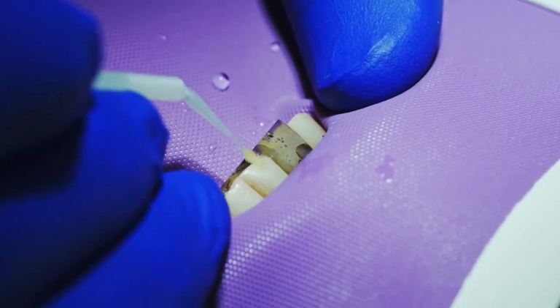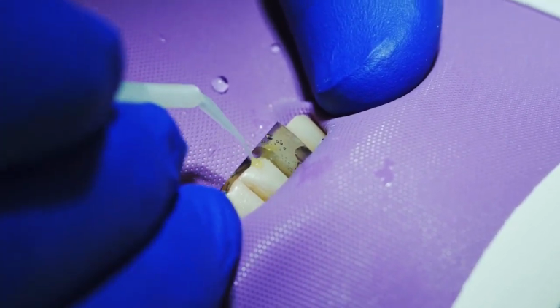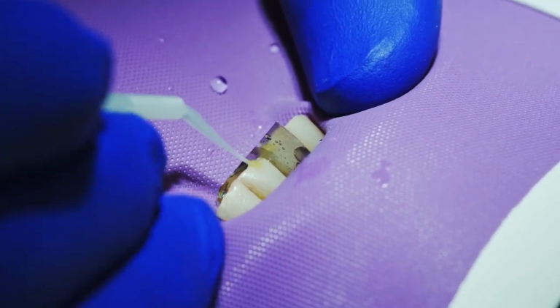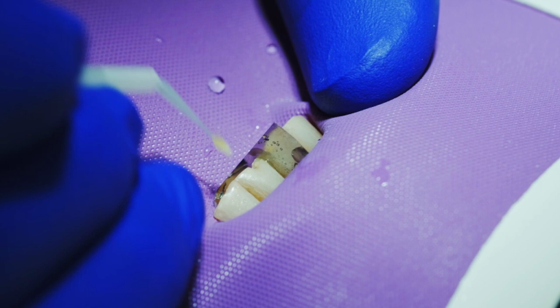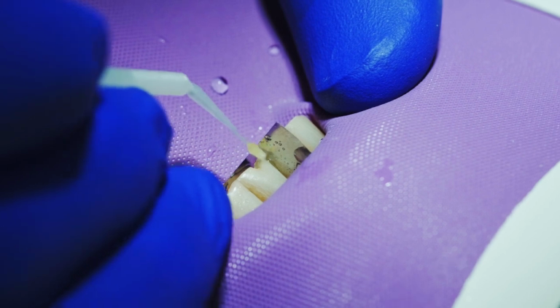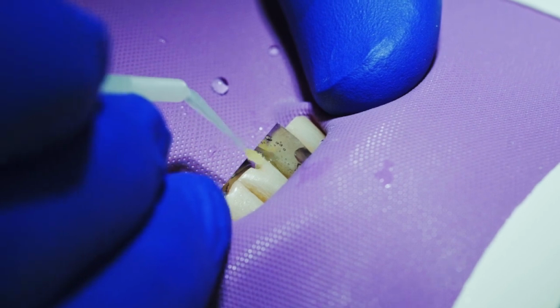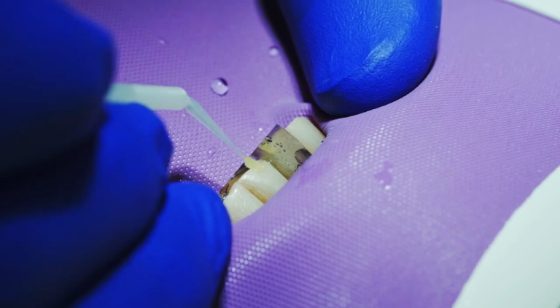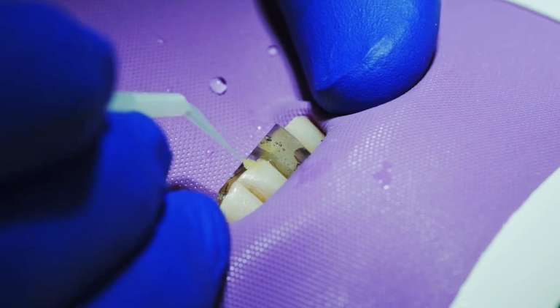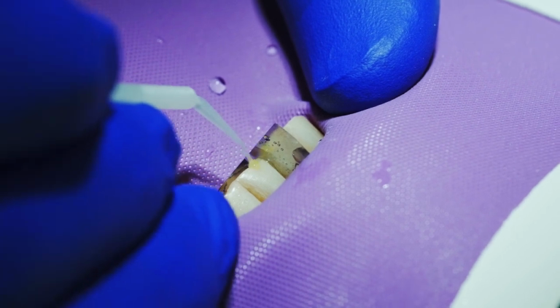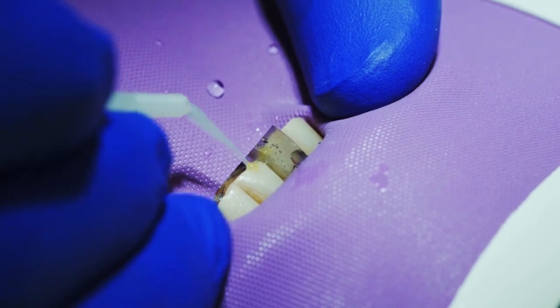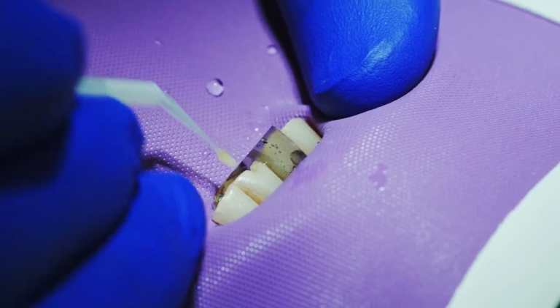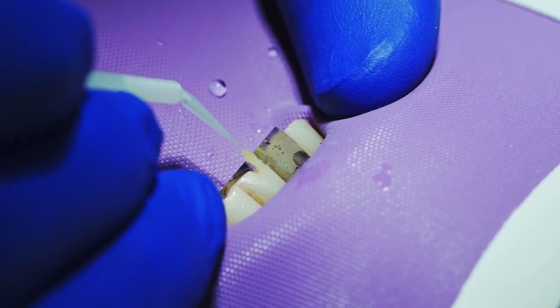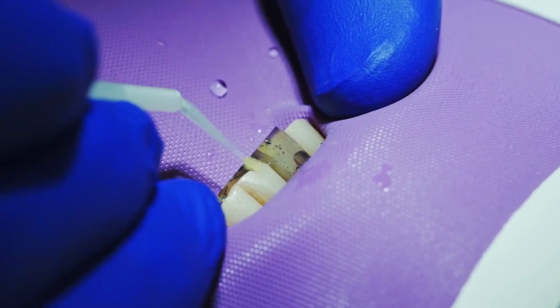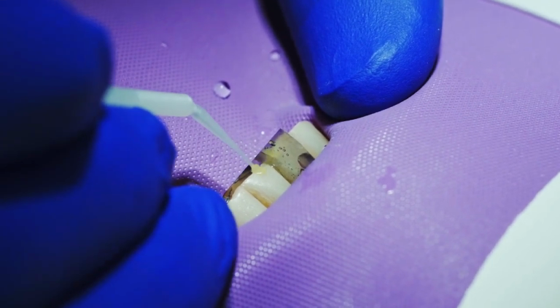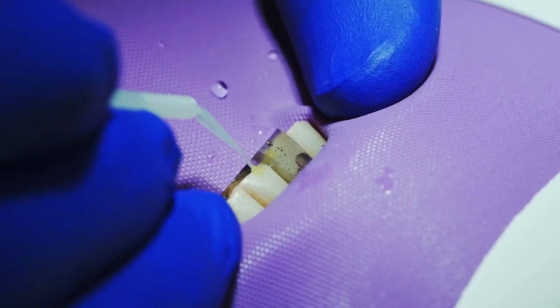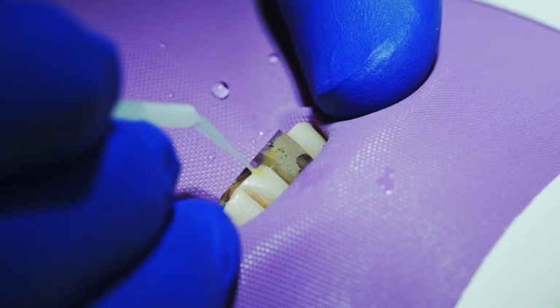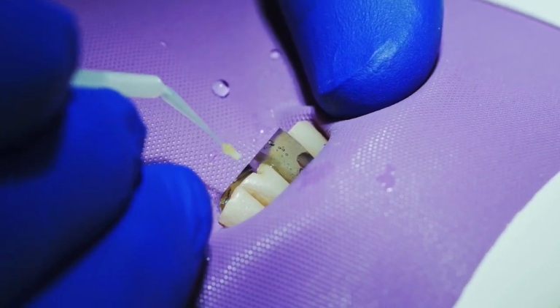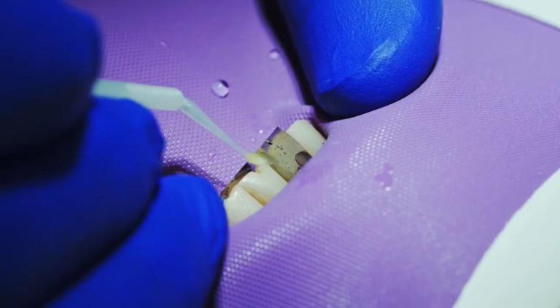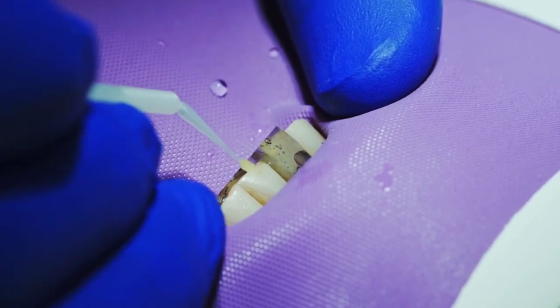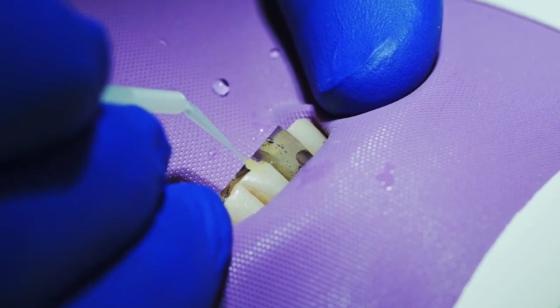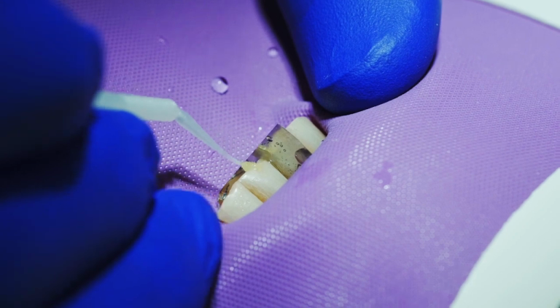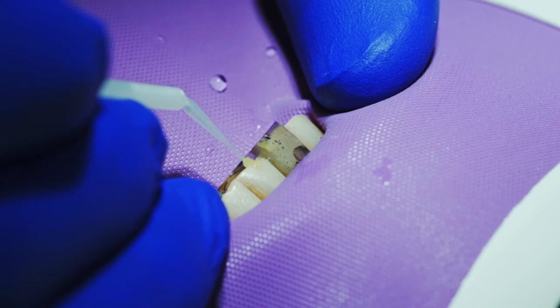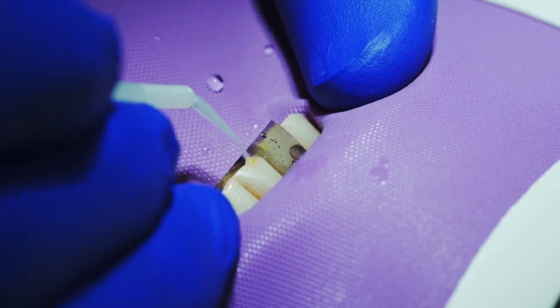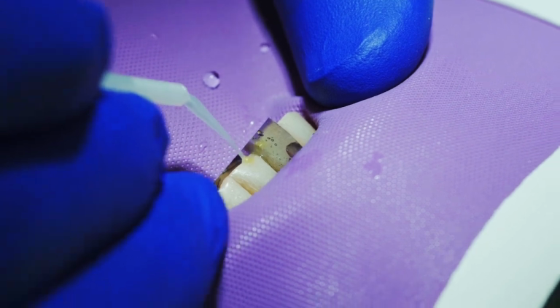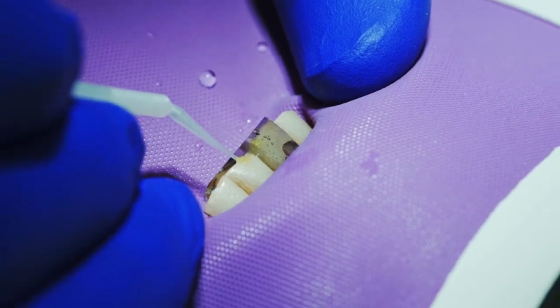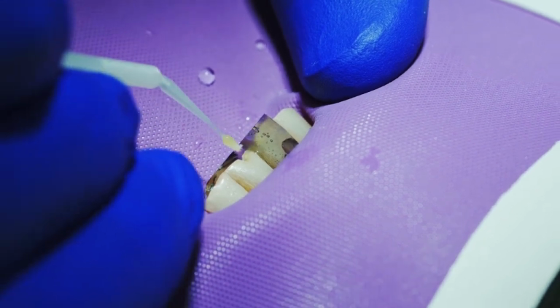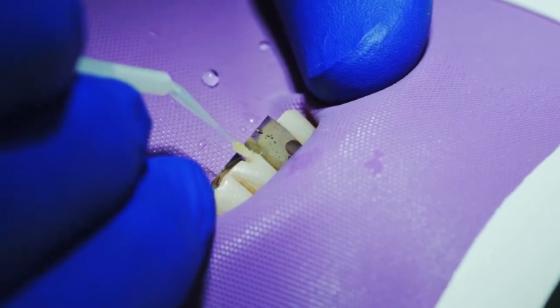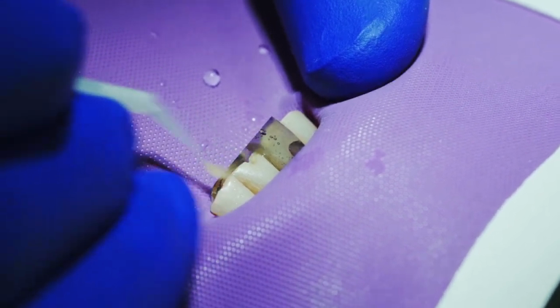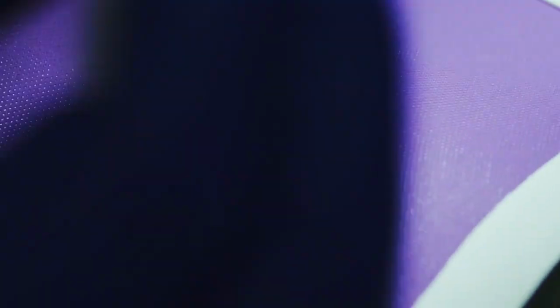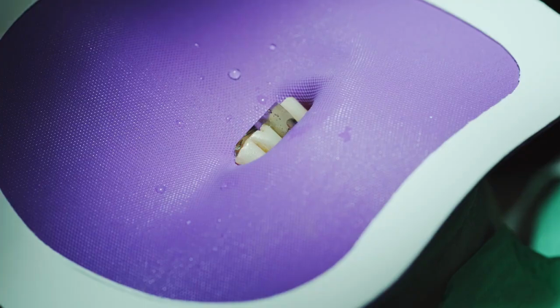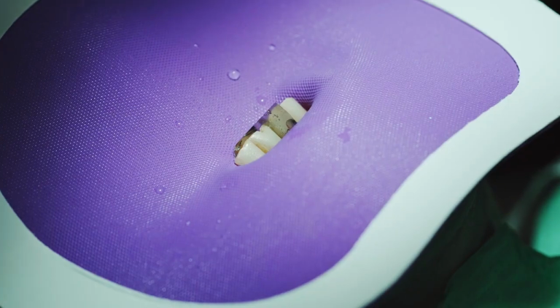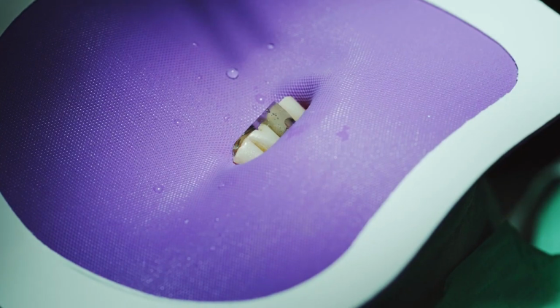This young lady's tooth has been broken multiple times, and repair attempts have been made multiple times. This is a hard place to keep a filling. We air dry it.